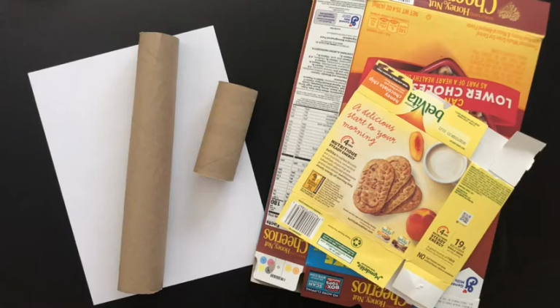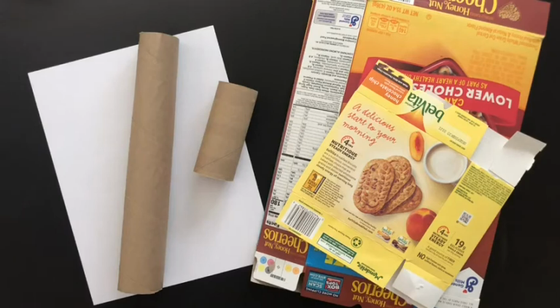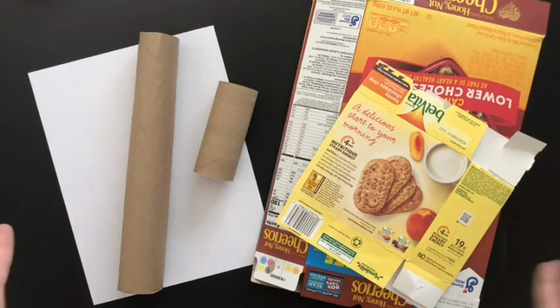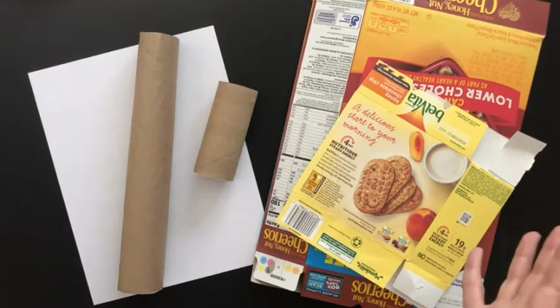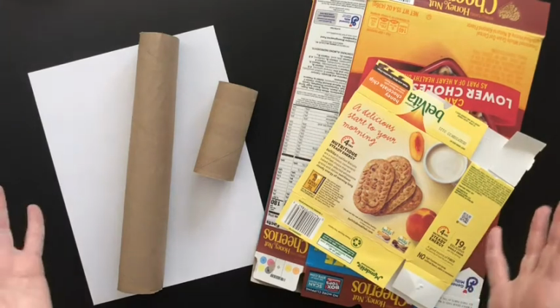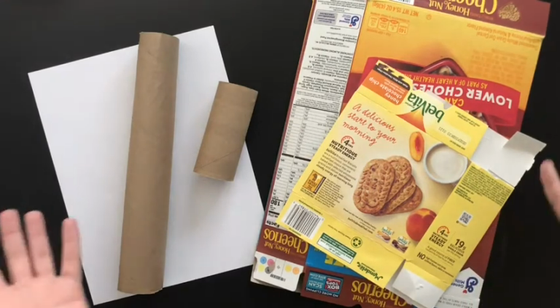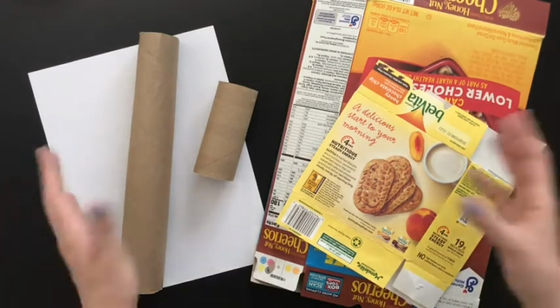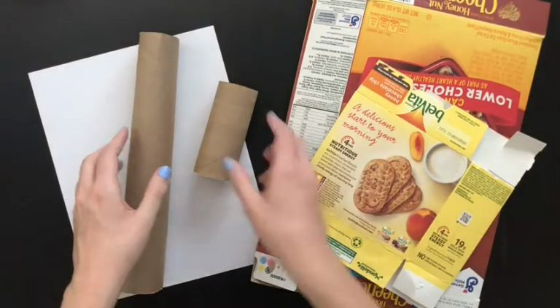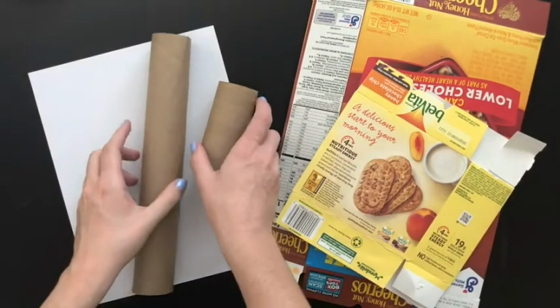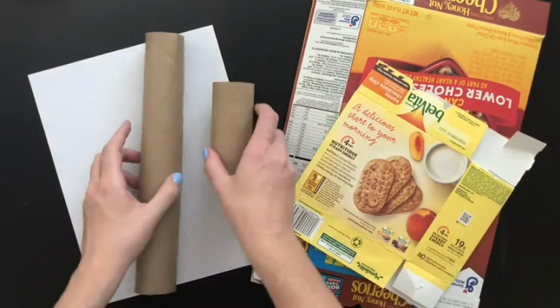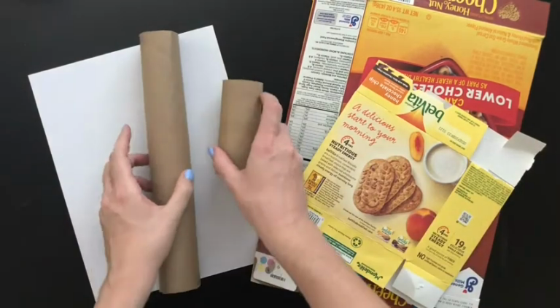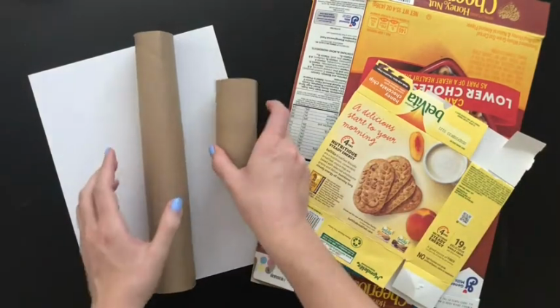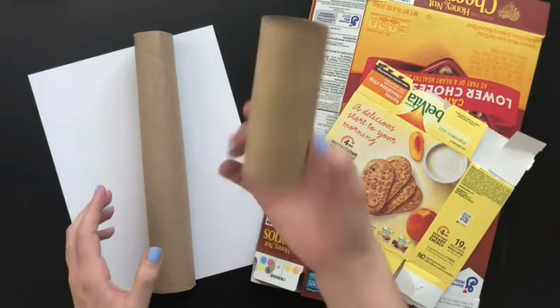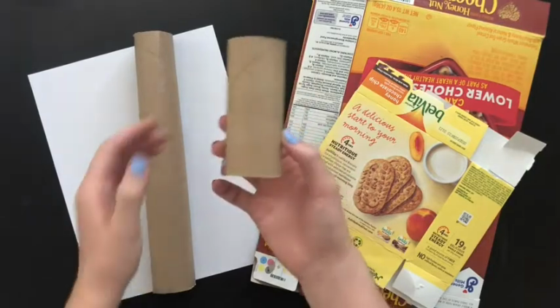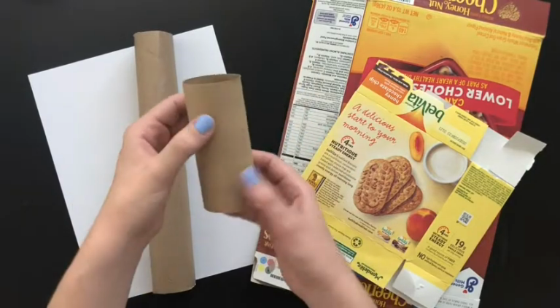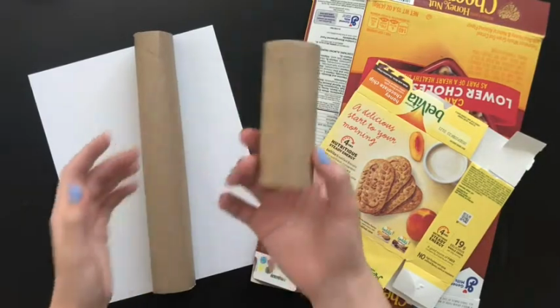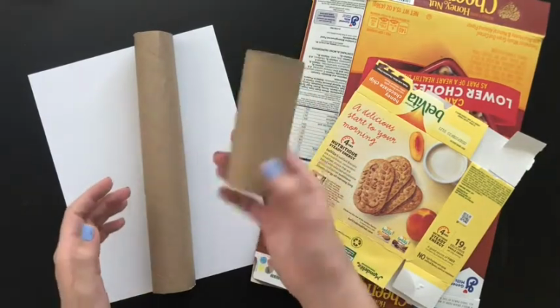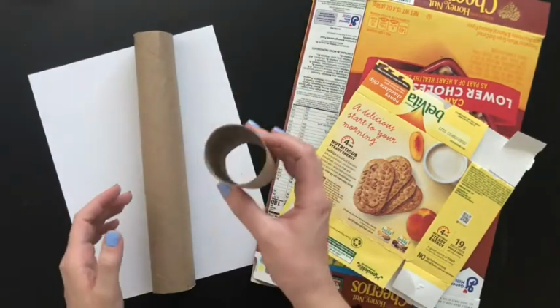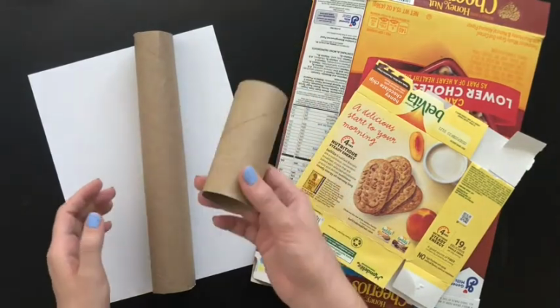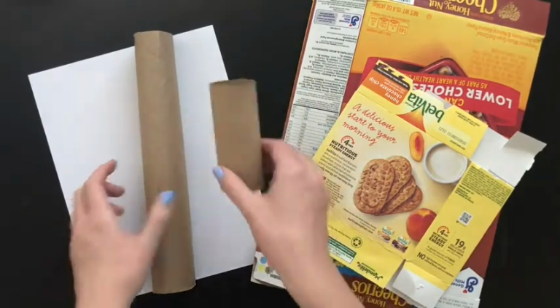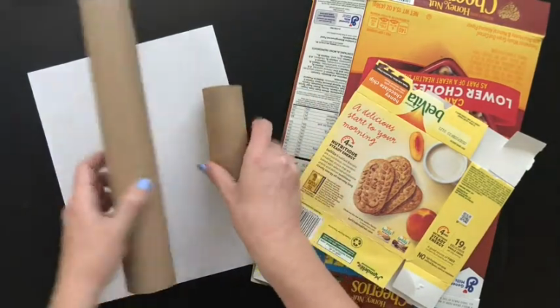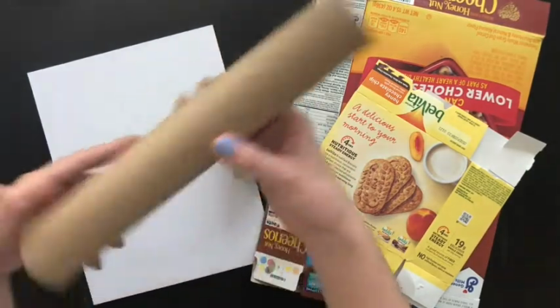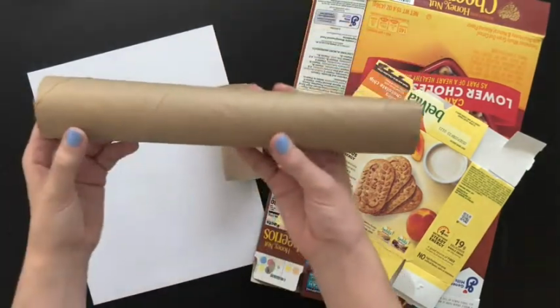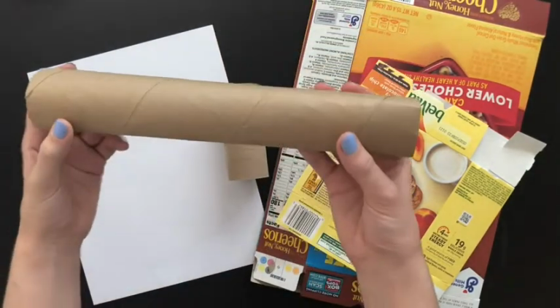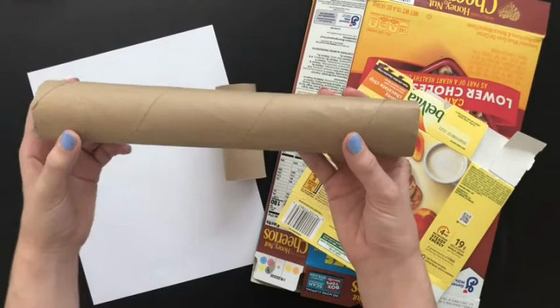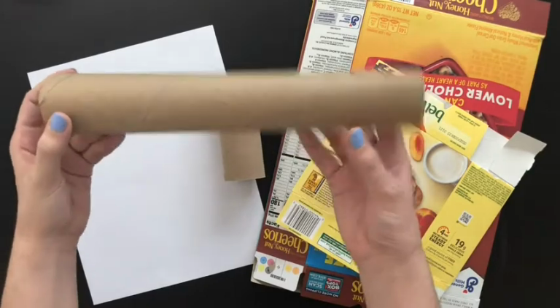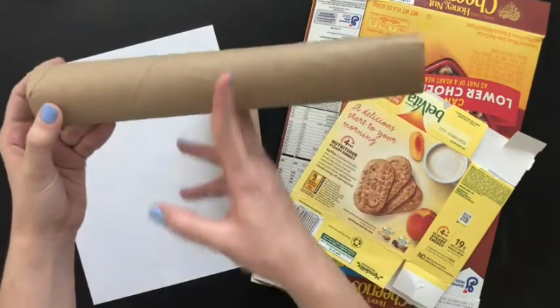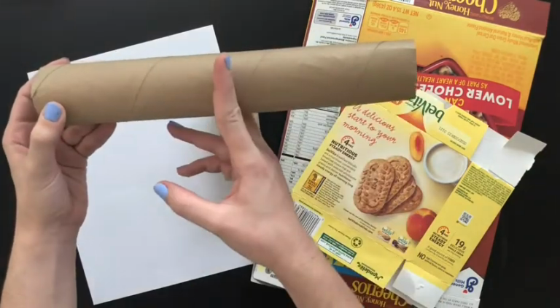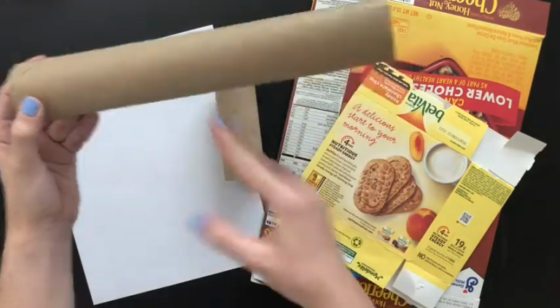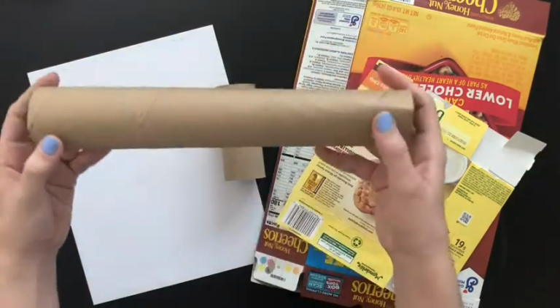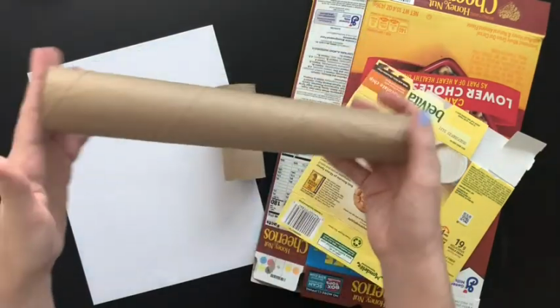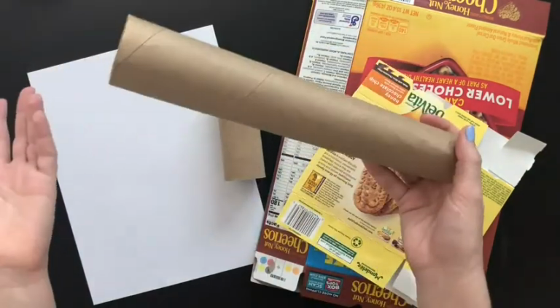To make our animal tubes you are going to need a toilet paper tube like this one, or if you have a paper towel tube that could work — you can just cut it in half and then you'll have two.